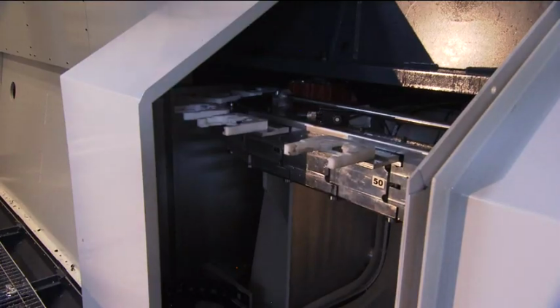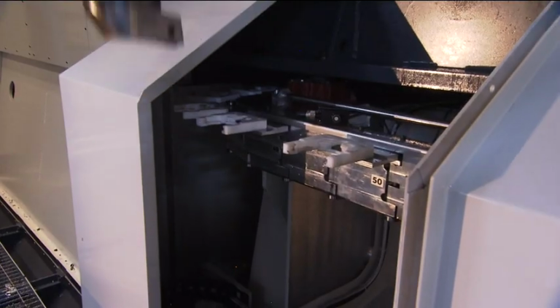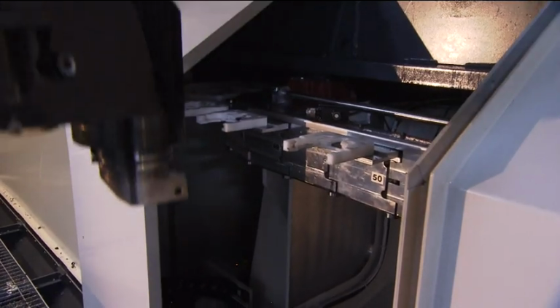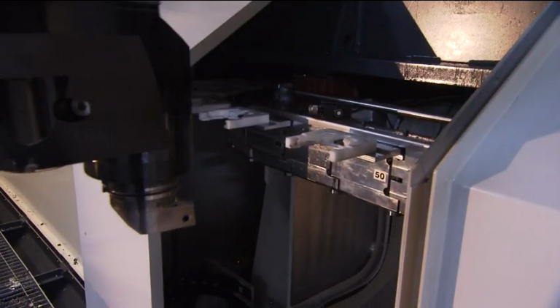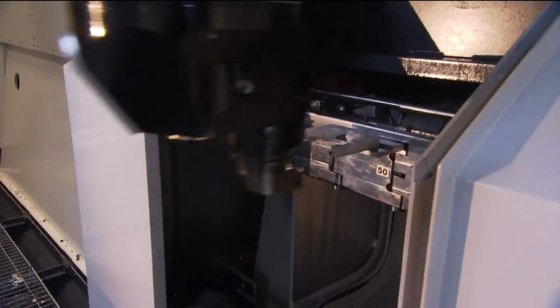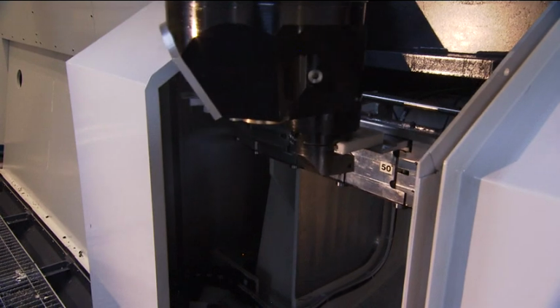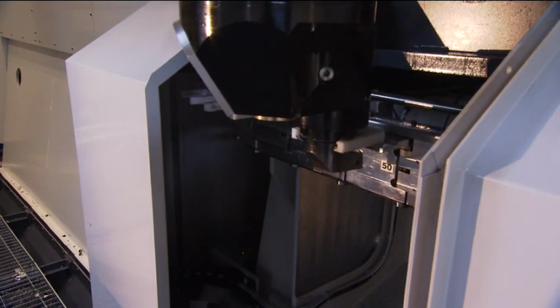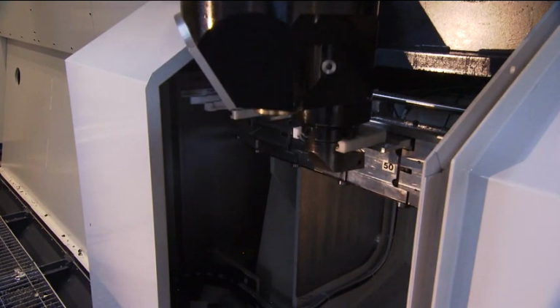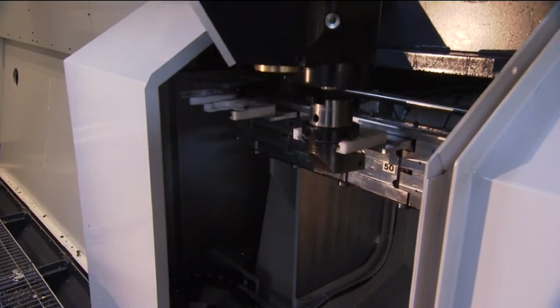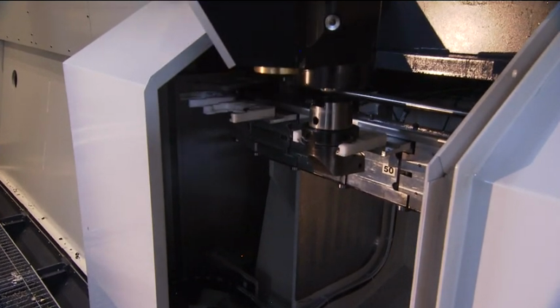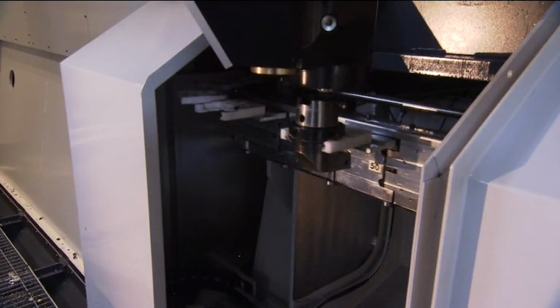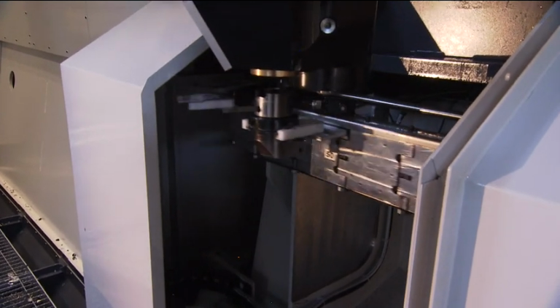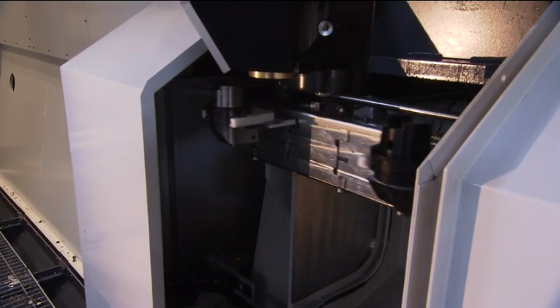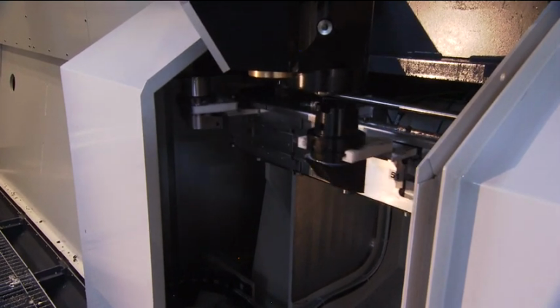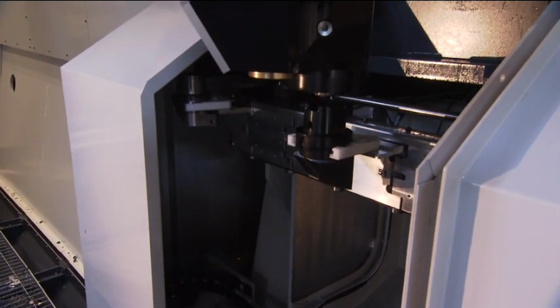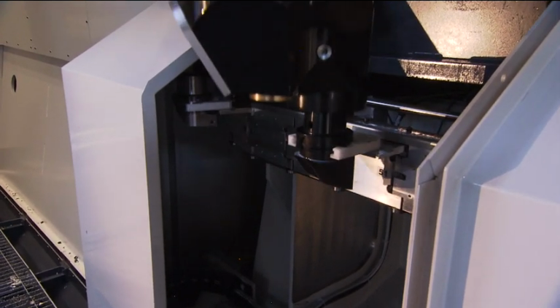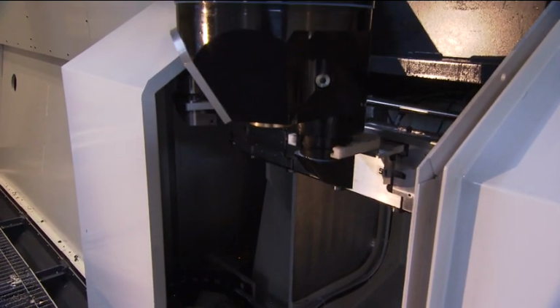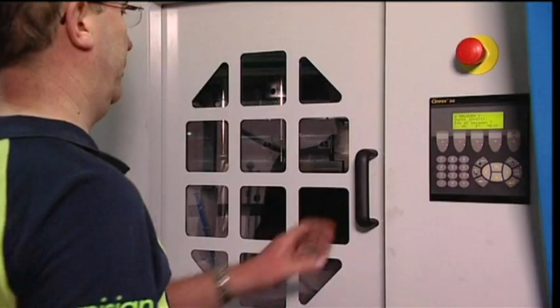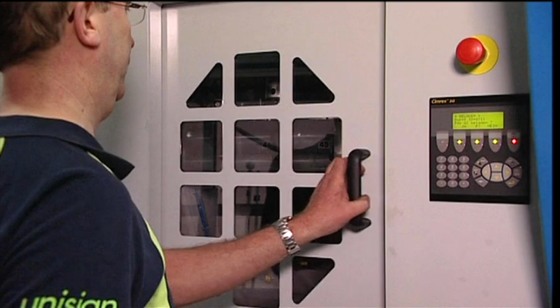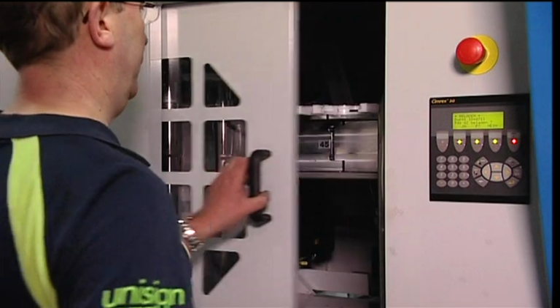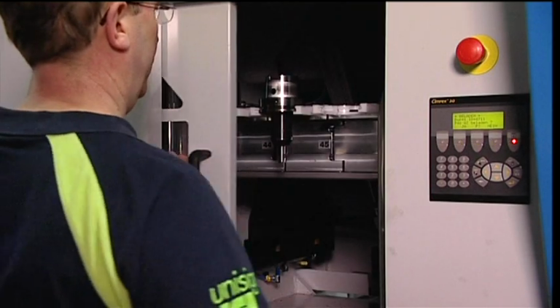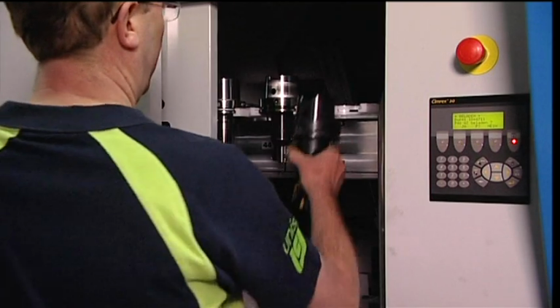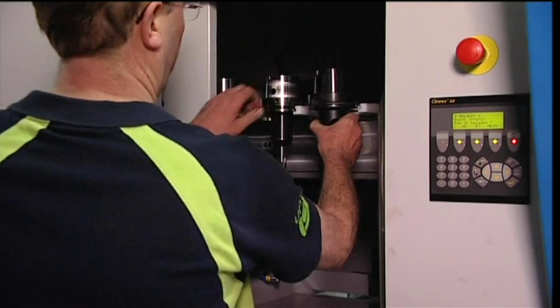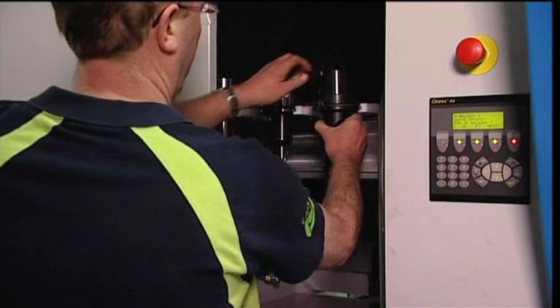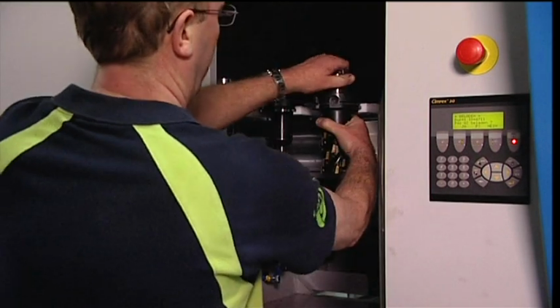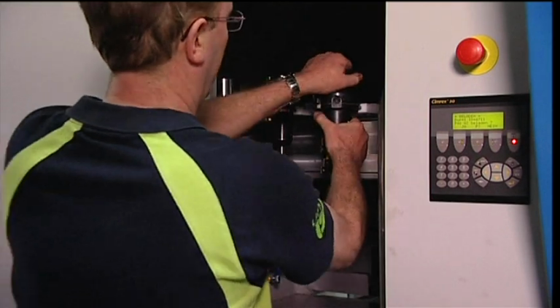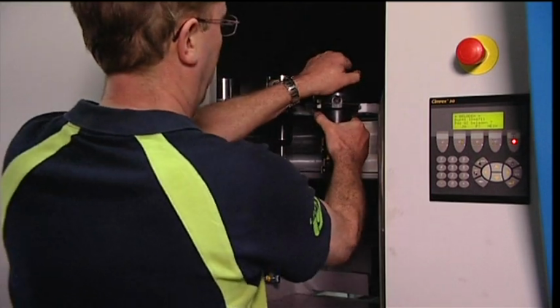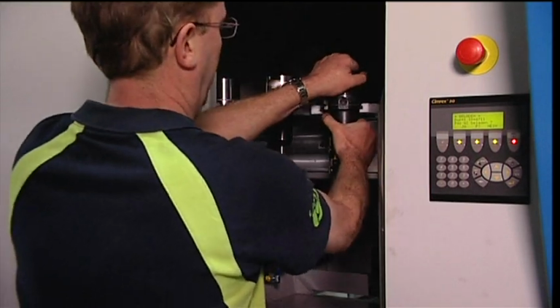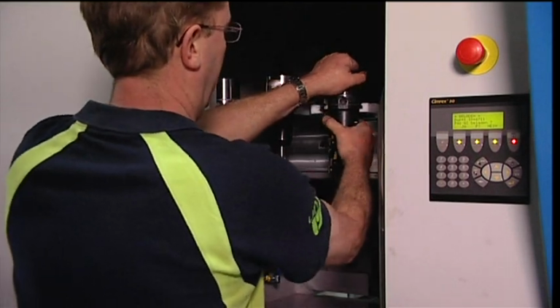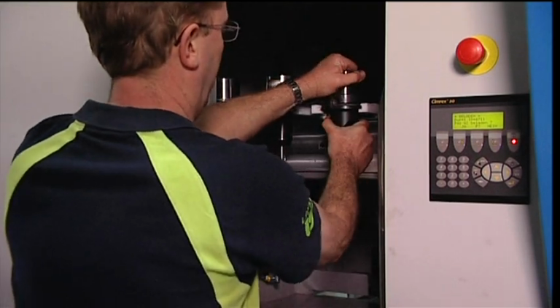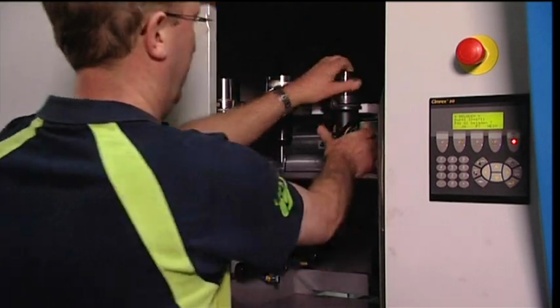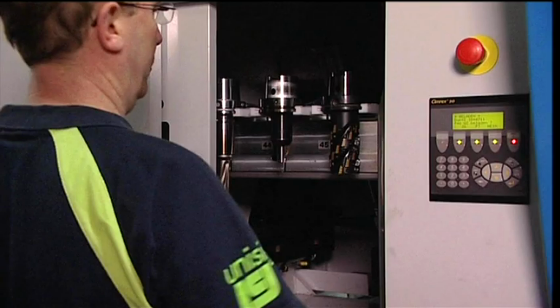Naturally, all machining heads automatically pick up tools from the chain type tool storage. The tool storage can be loaded via the tool loading bay and can hold up to more than 200 tool pockets.